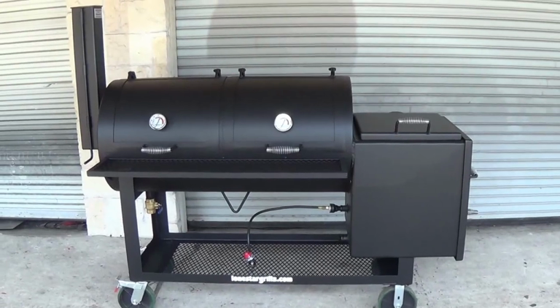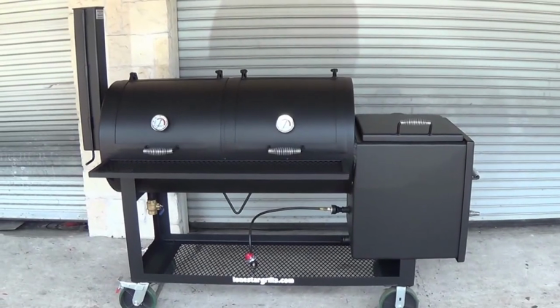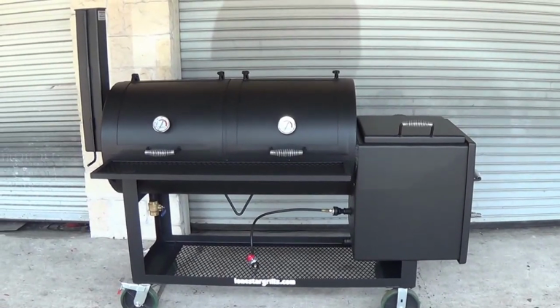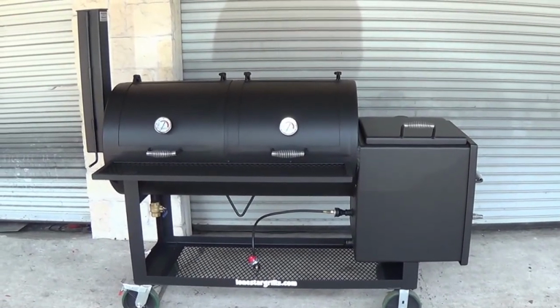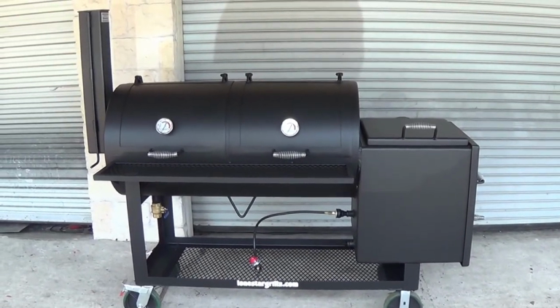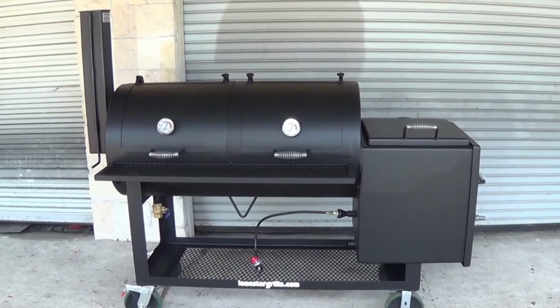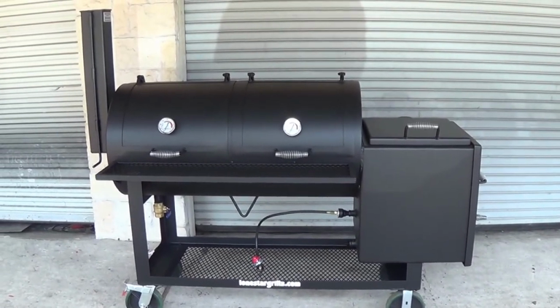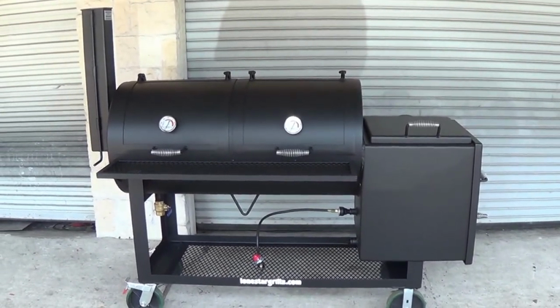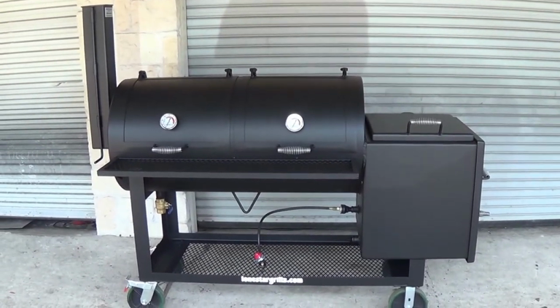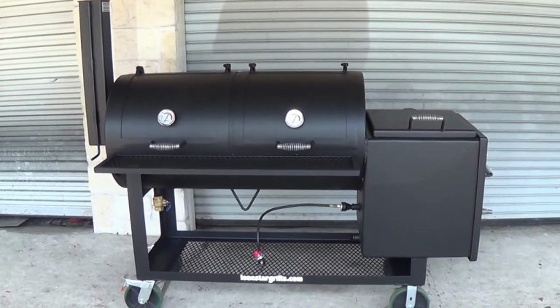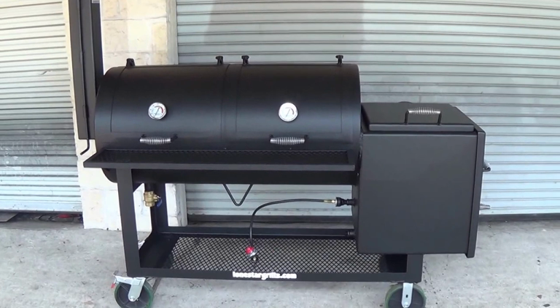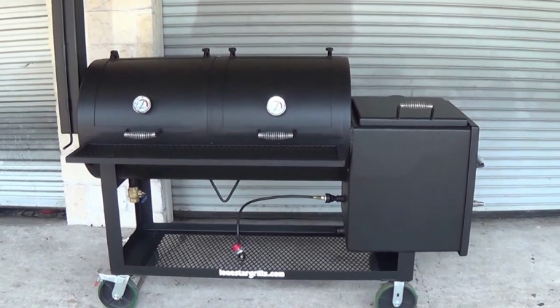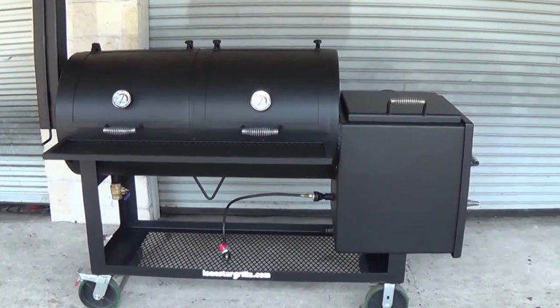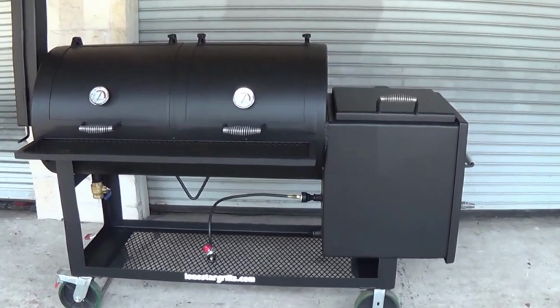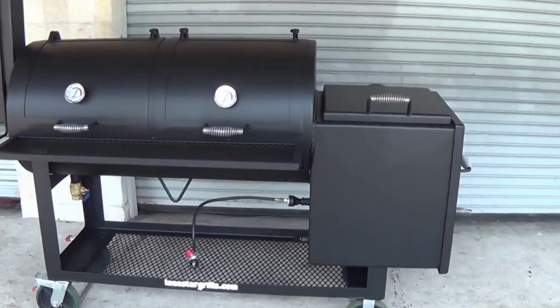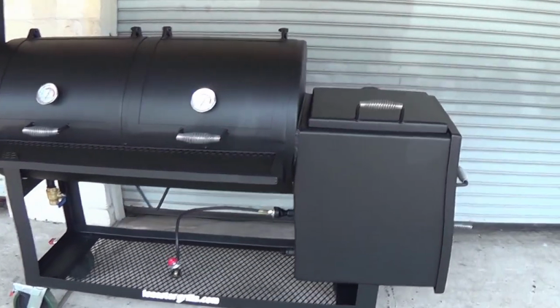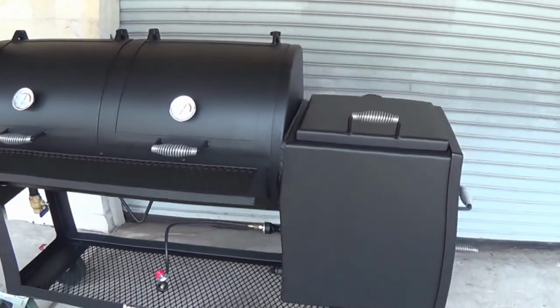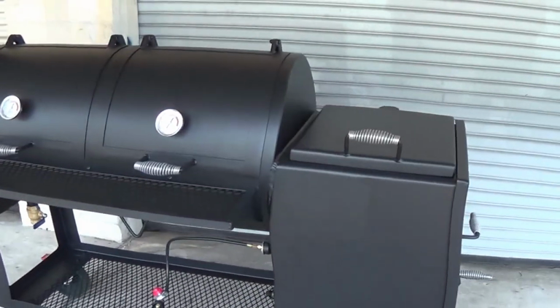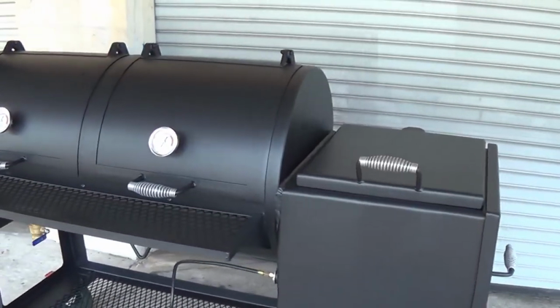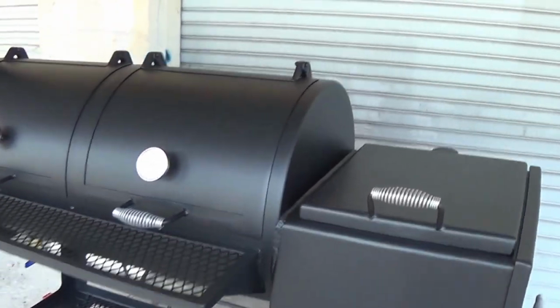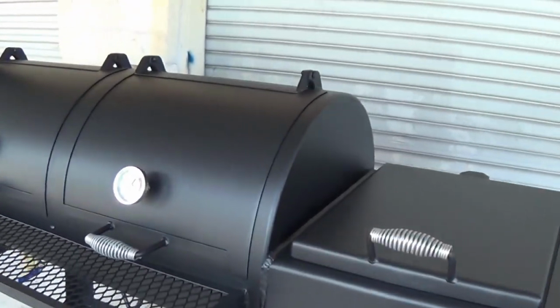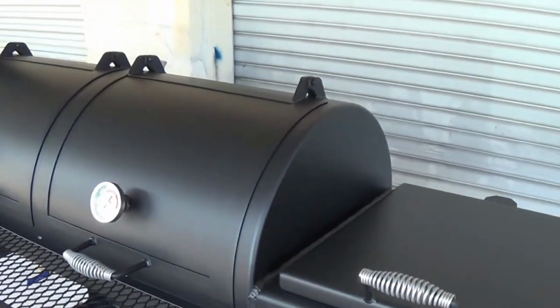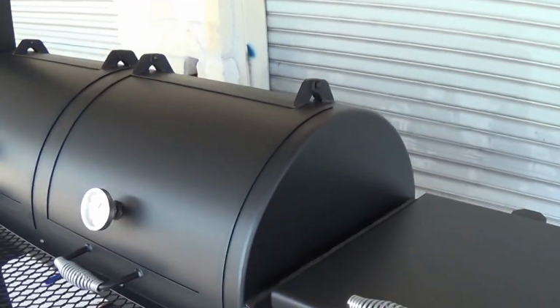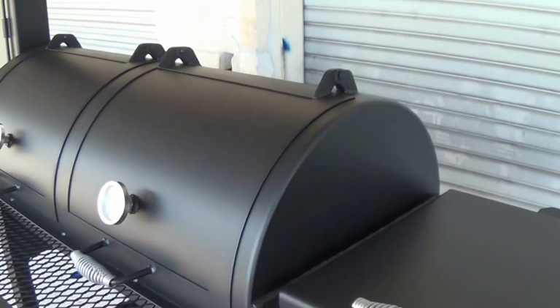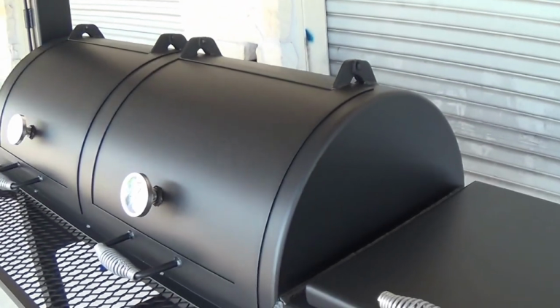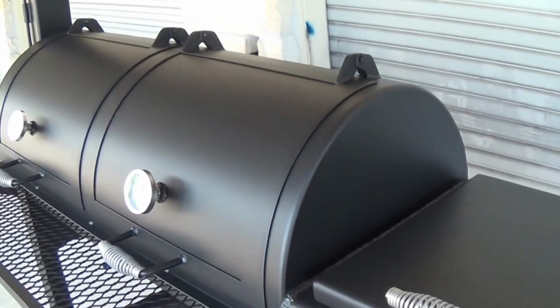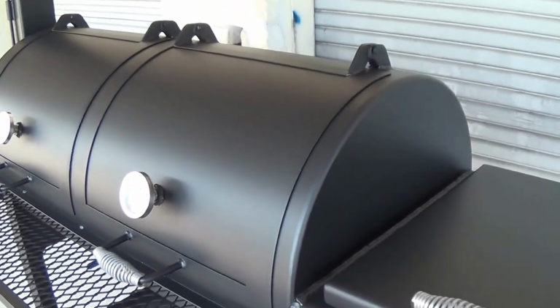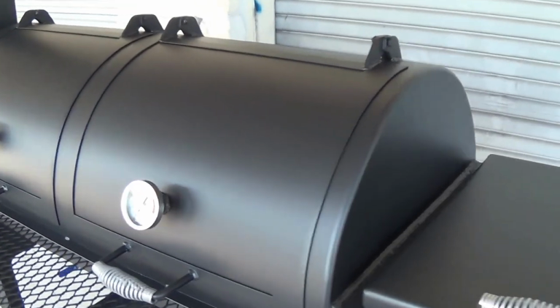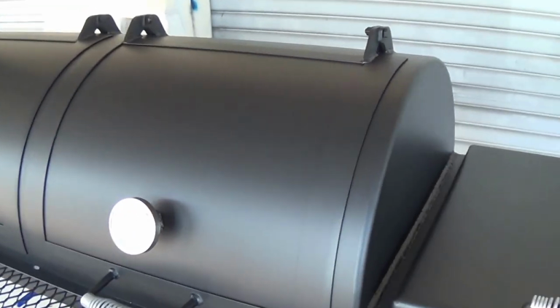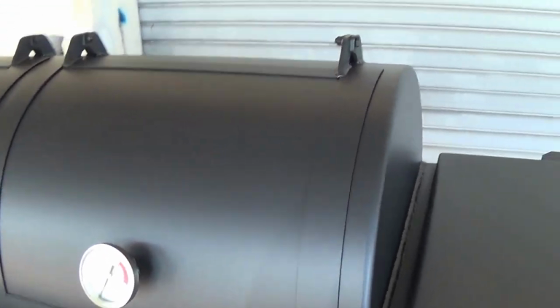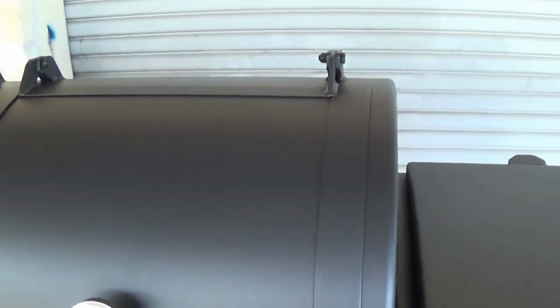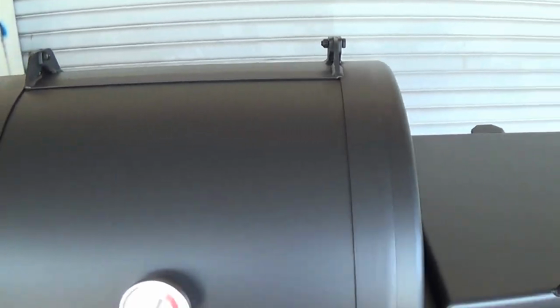This is our Lone Star Grills 24 inch by 48 inch offset pipe smoker, made from all quarter inch steel, new pipe, new plate.